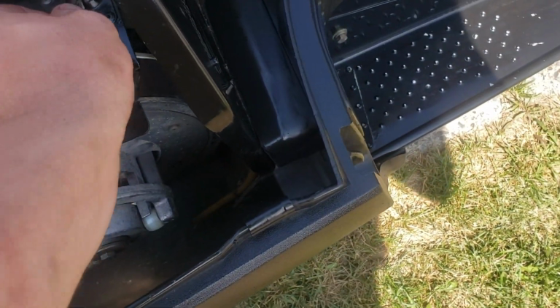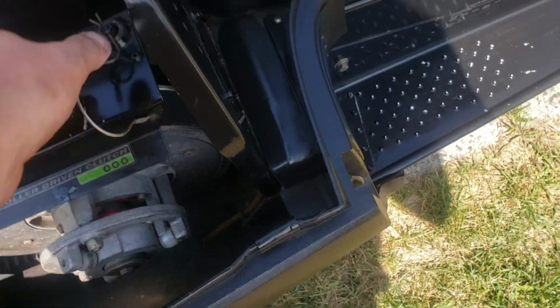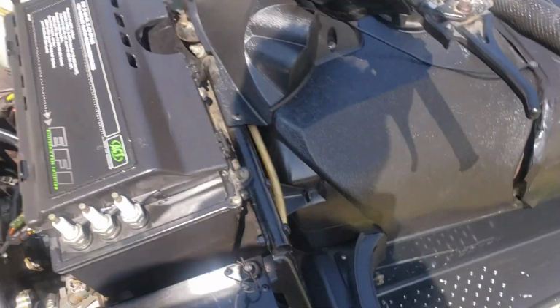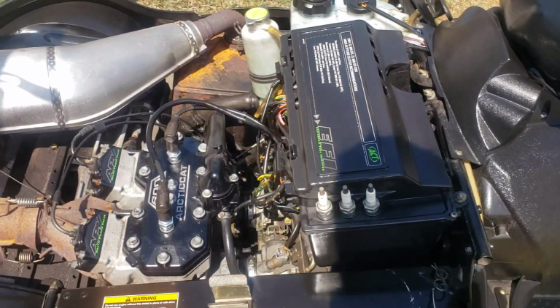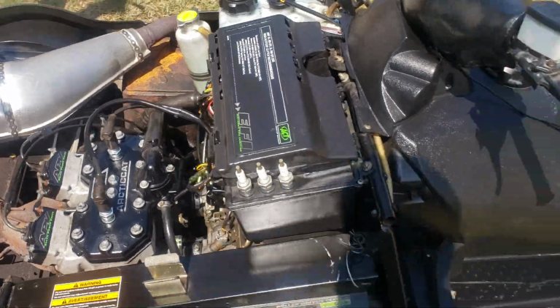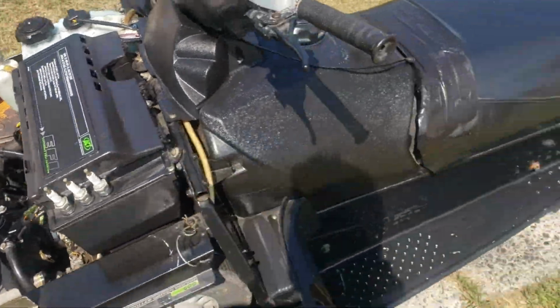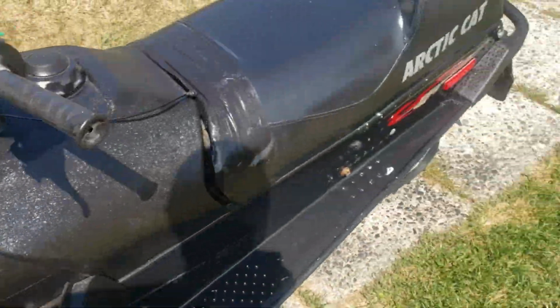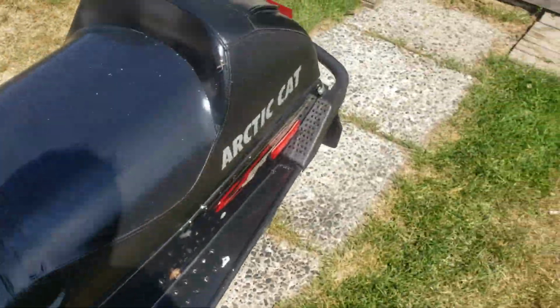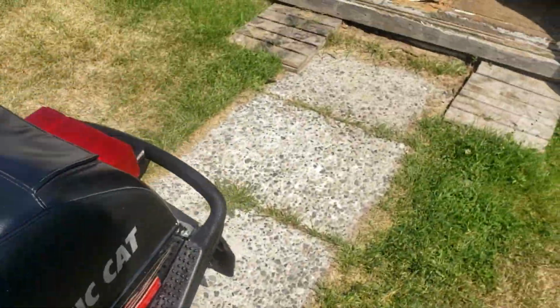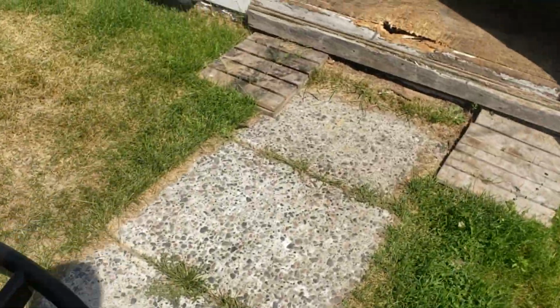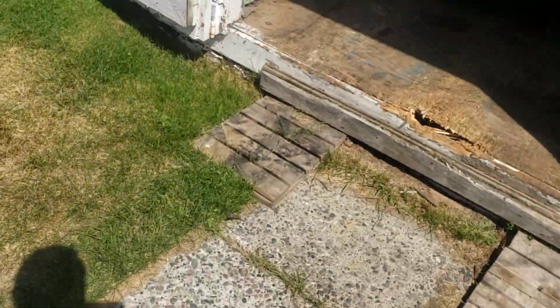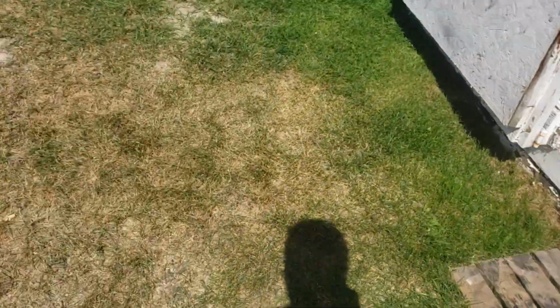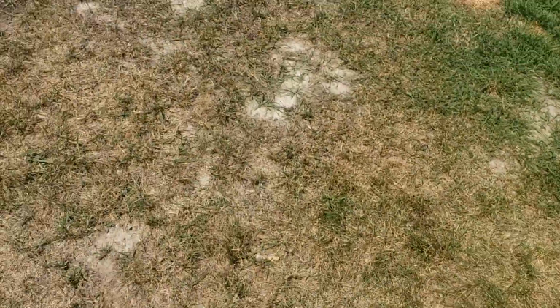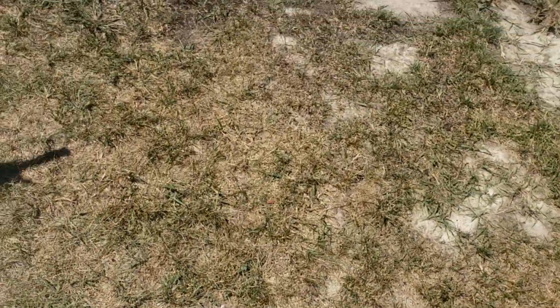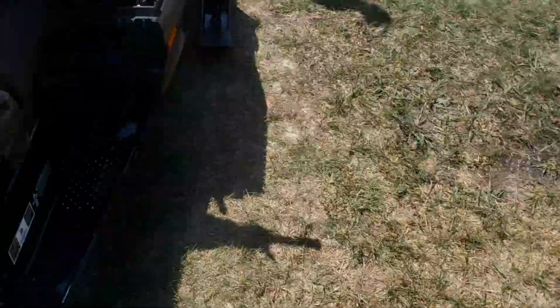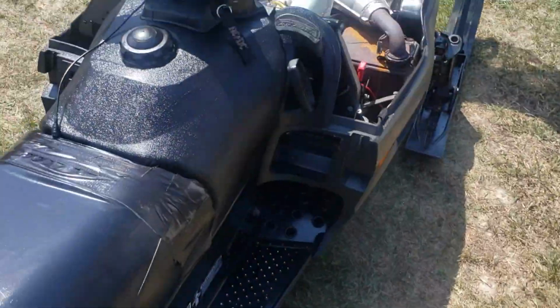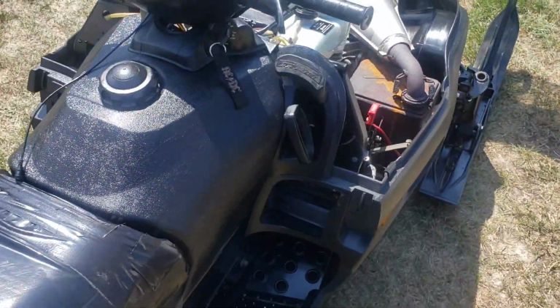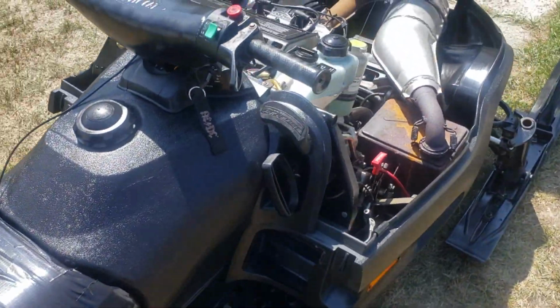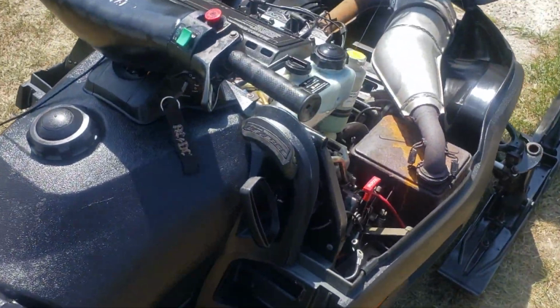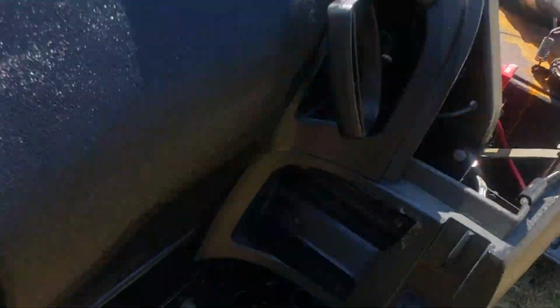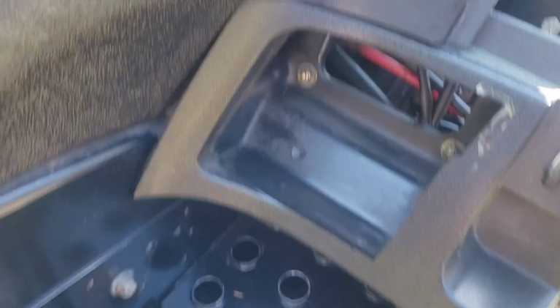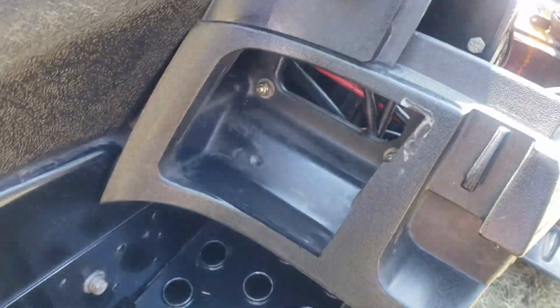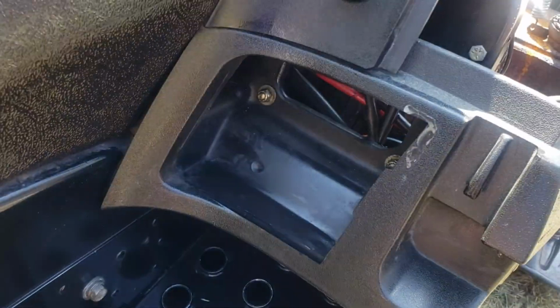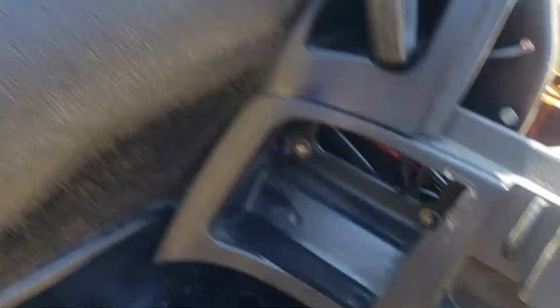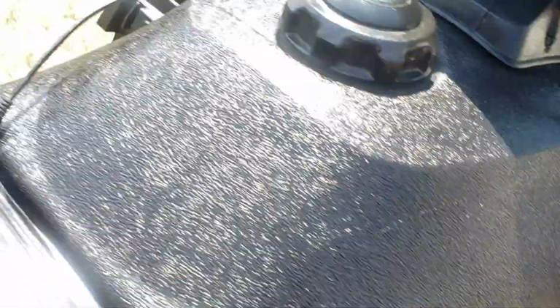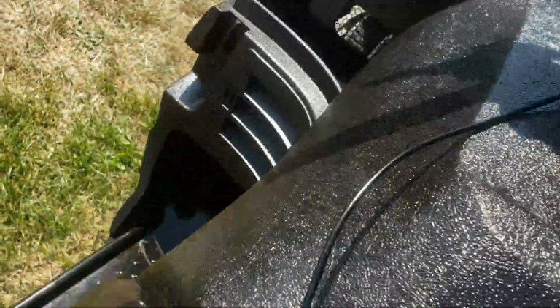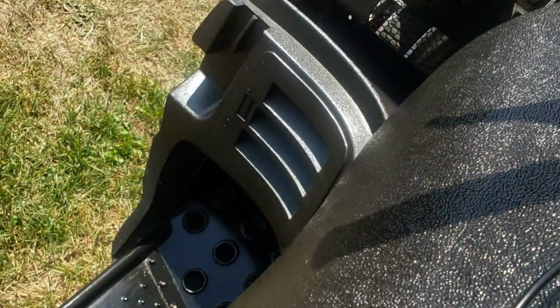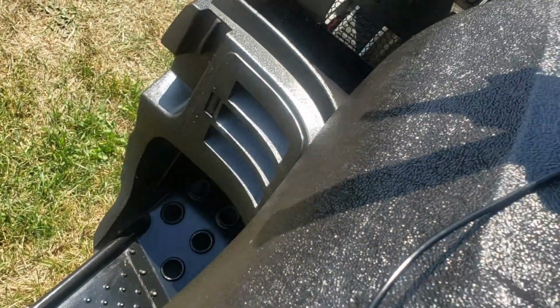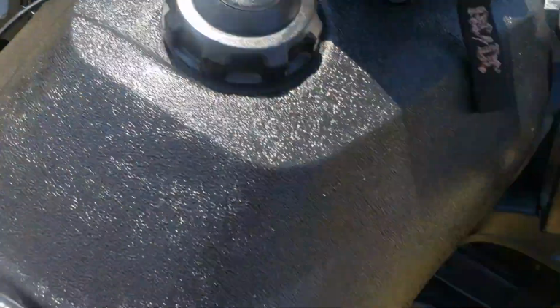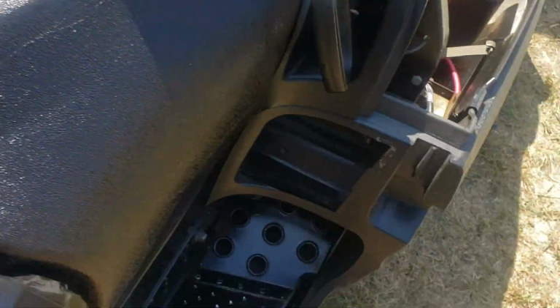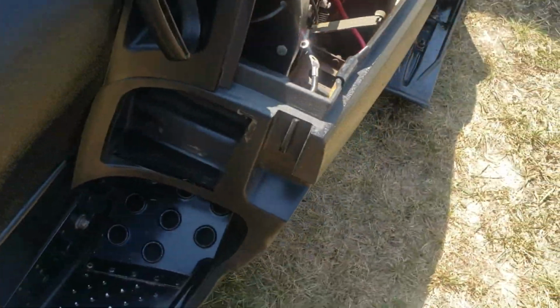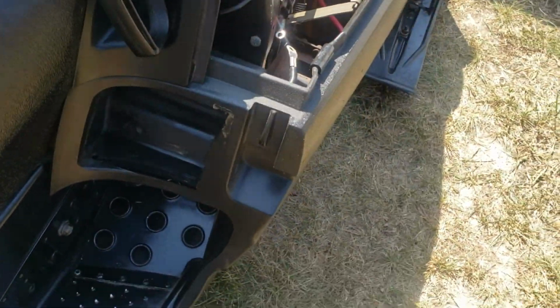I will pull-start it because the battery's charging right now in the shed. A new seat is something I'll need, and it looks like I'm going to need this little cover here. The one on this side looks like a pop-off cover — I doubt that's going to be too hard to find.